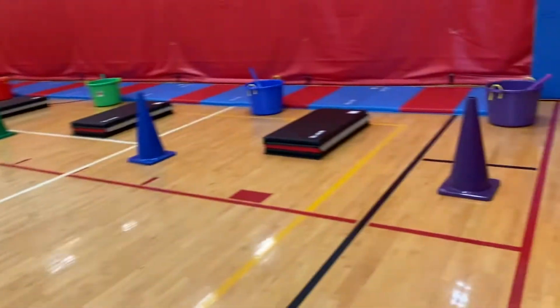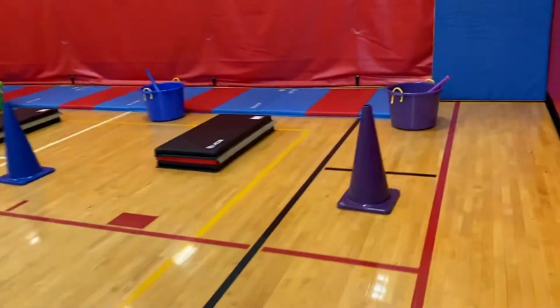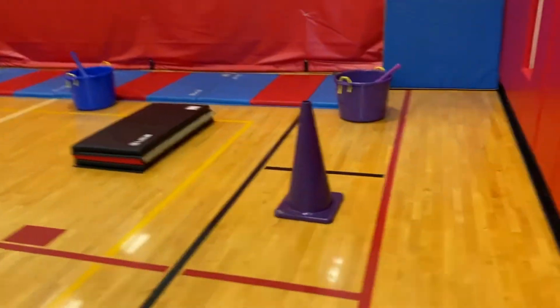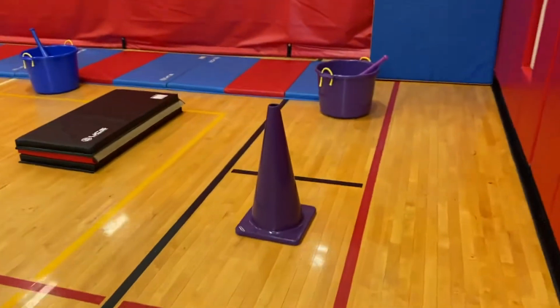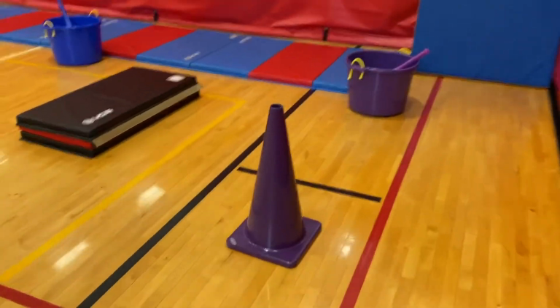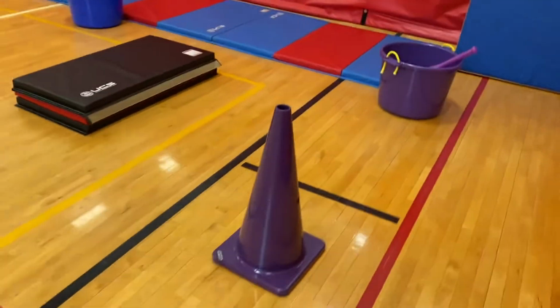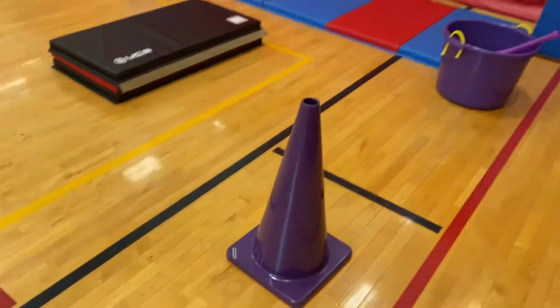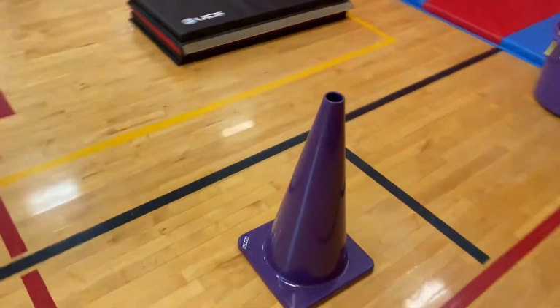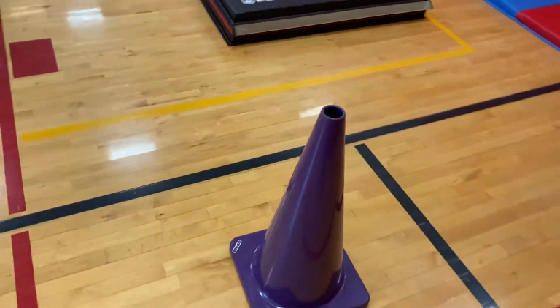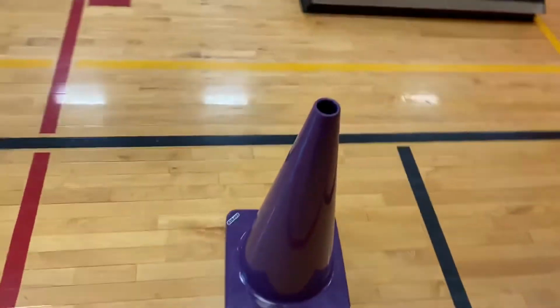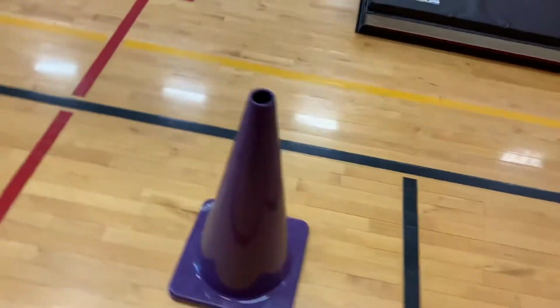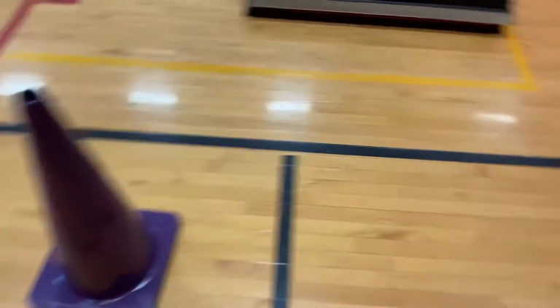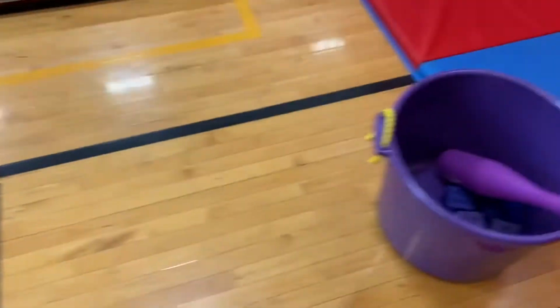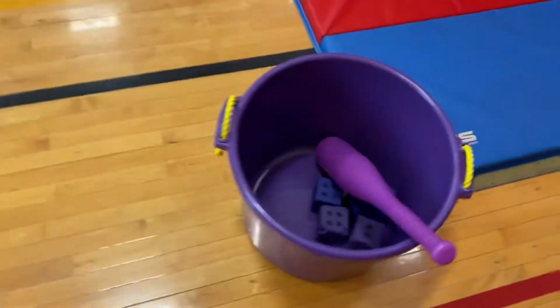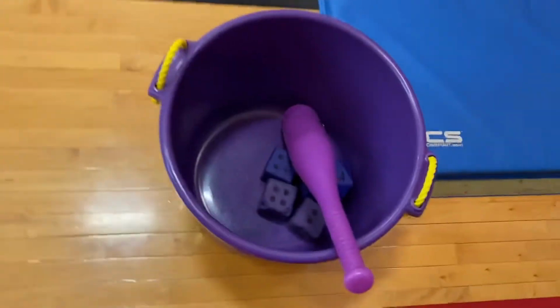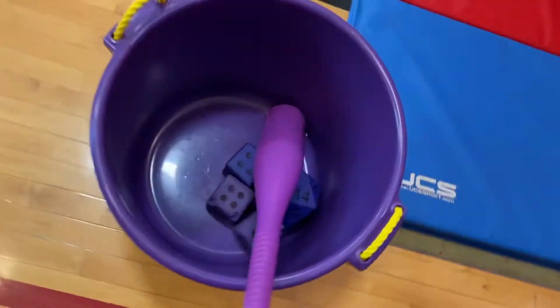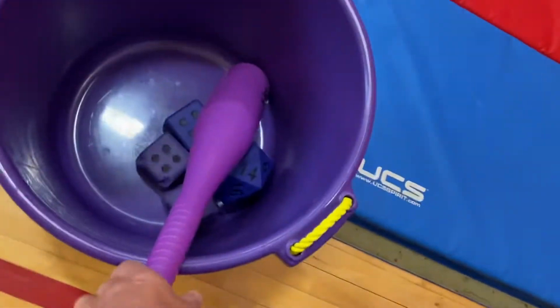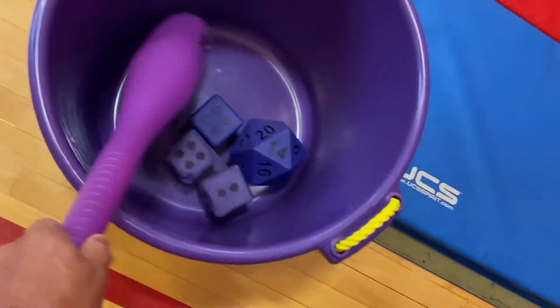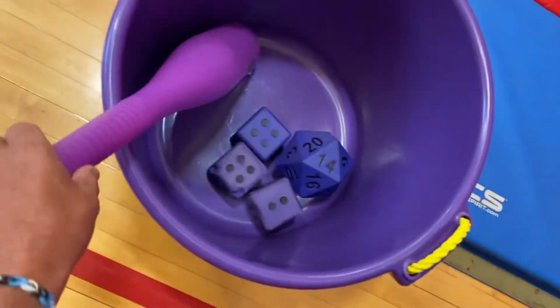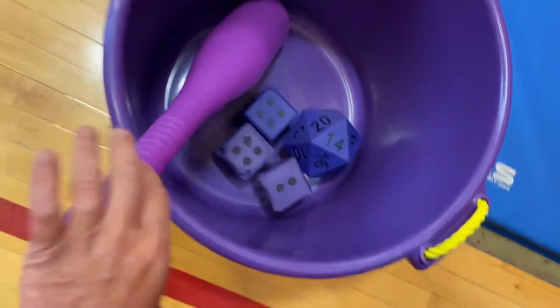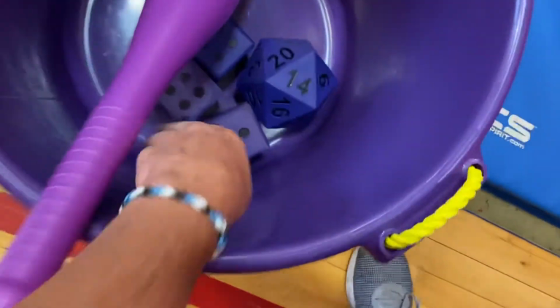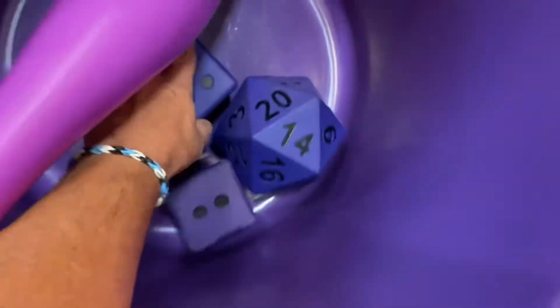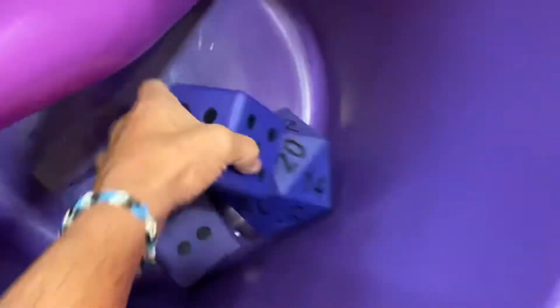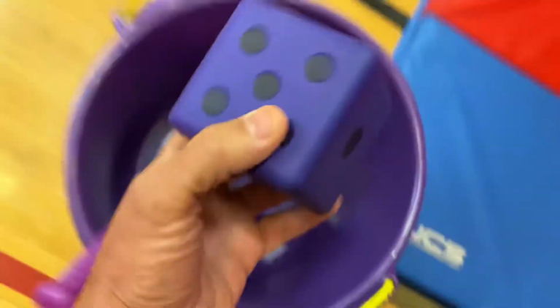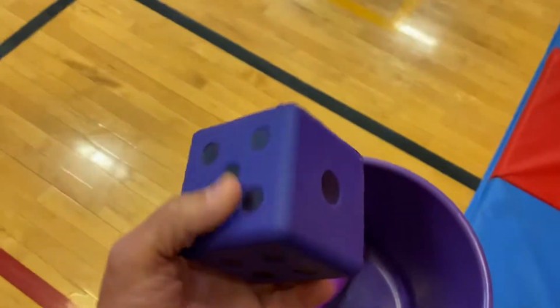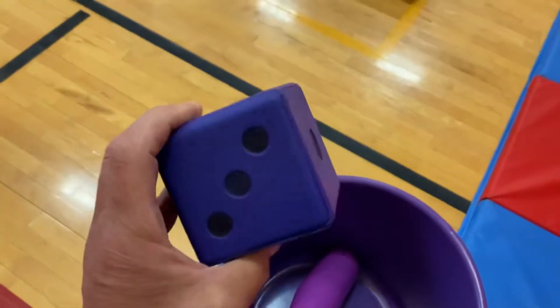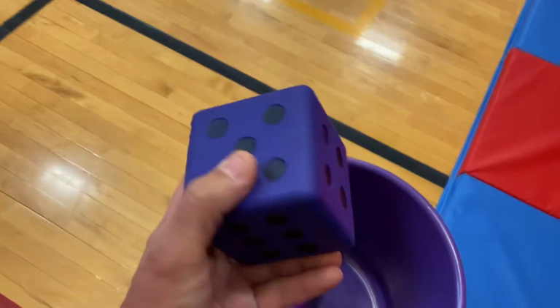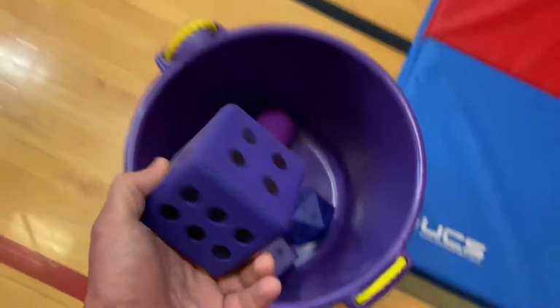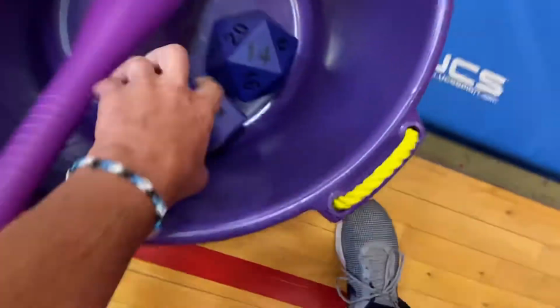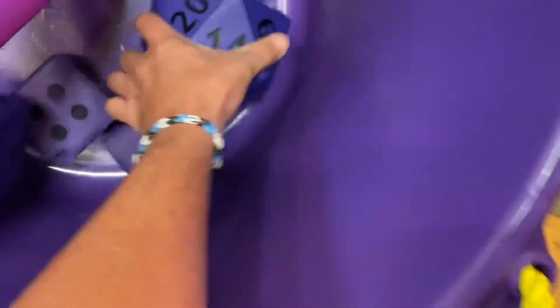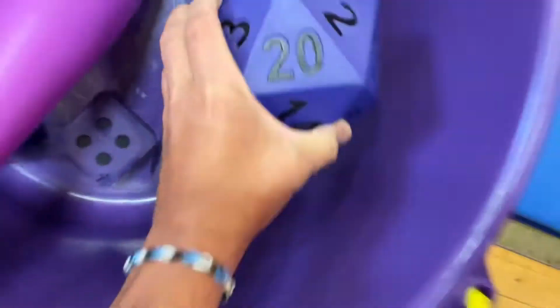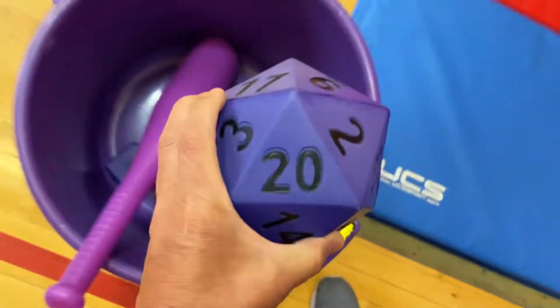The batter is going to come down here and they're going to be hitting off of the cone here — we're going to use that for the tee. In the bucket, they've got four dice: three regular six-sided dice and one 20-sided die.